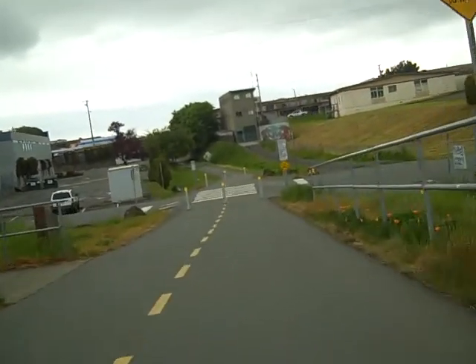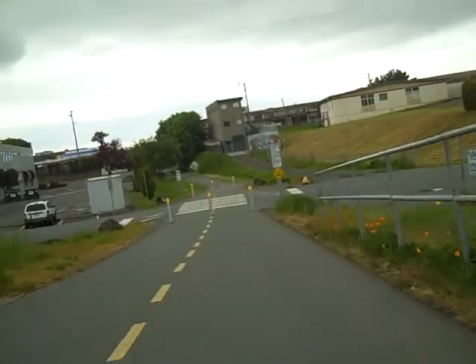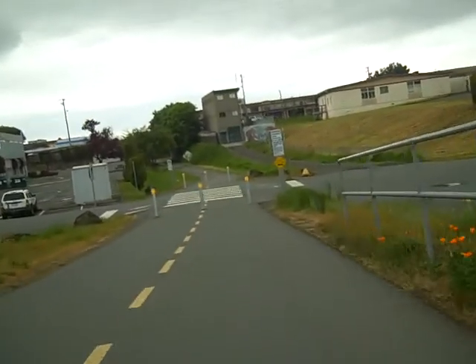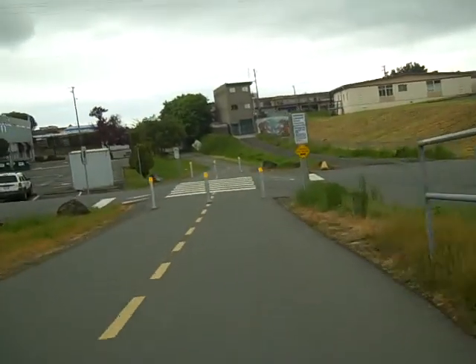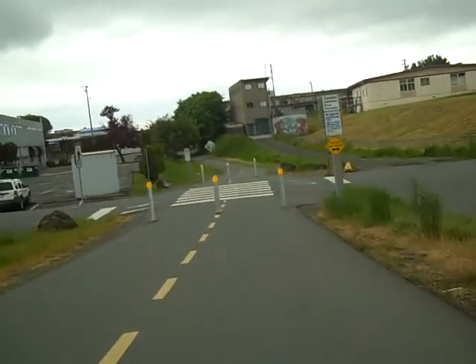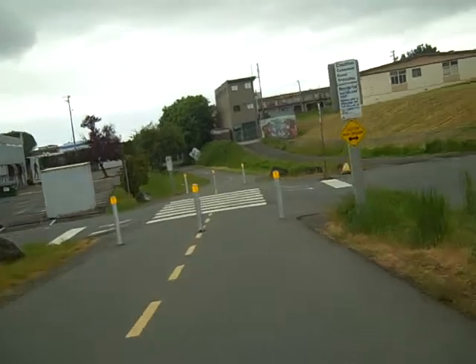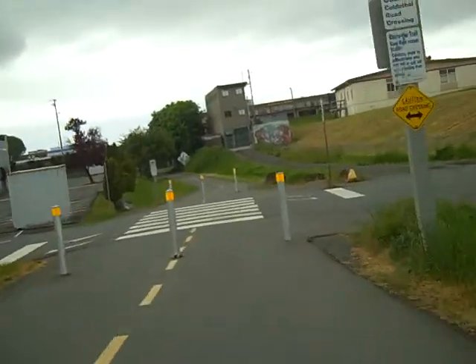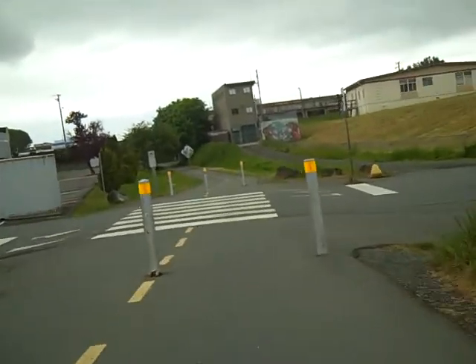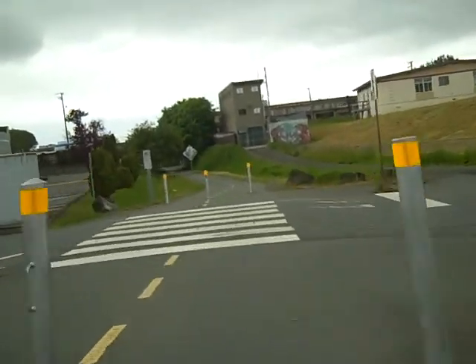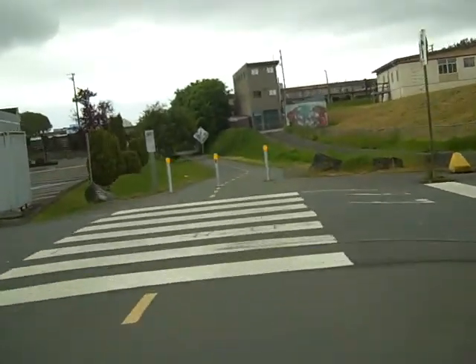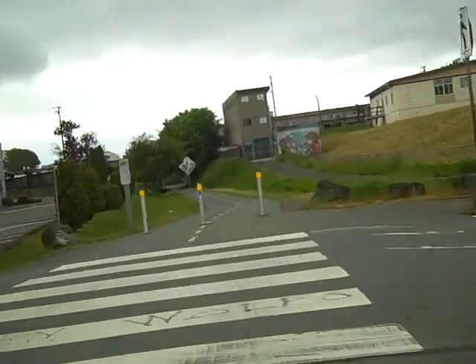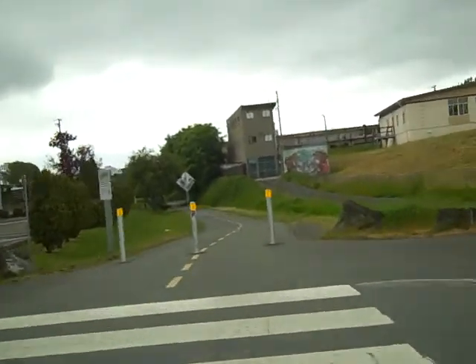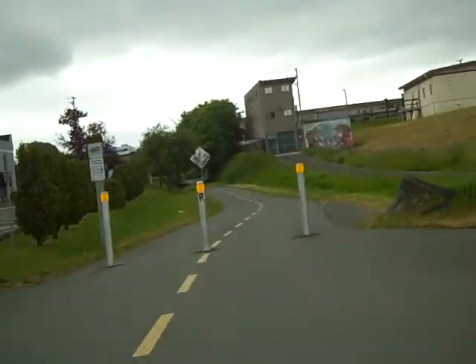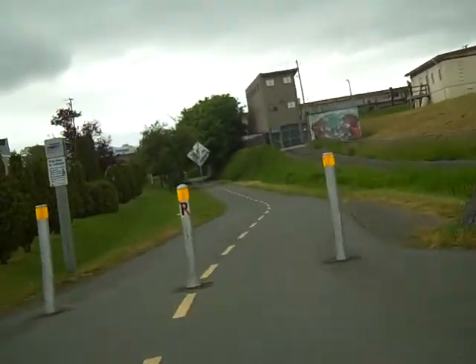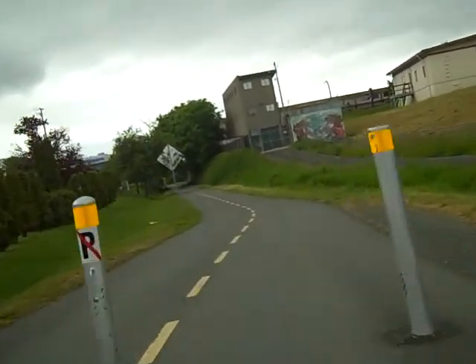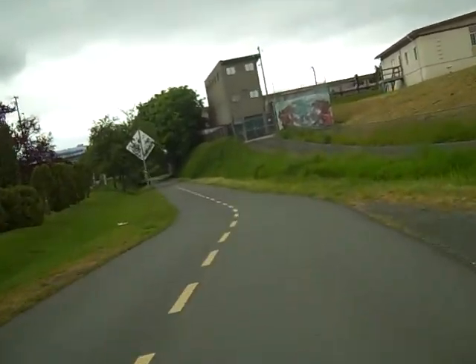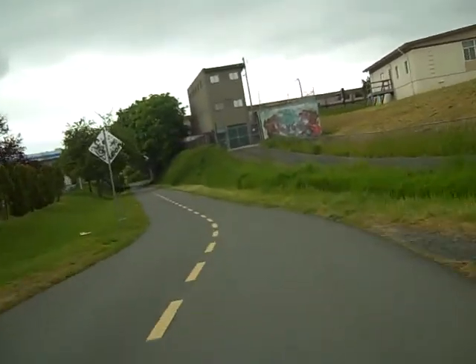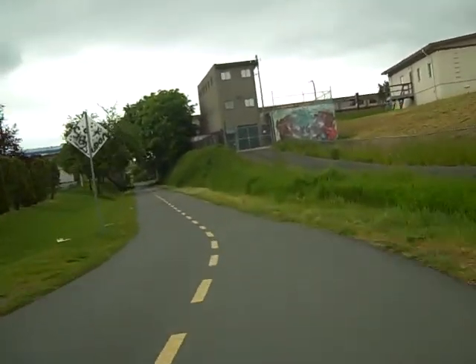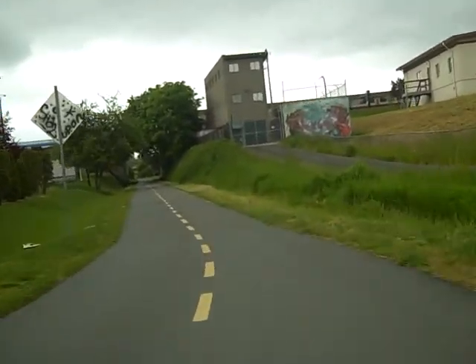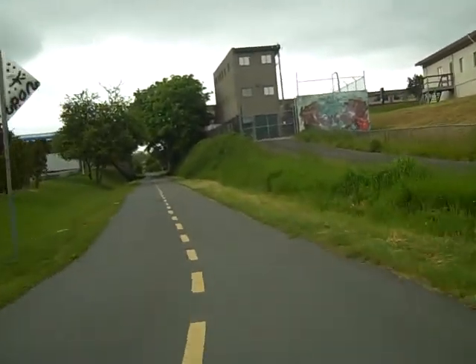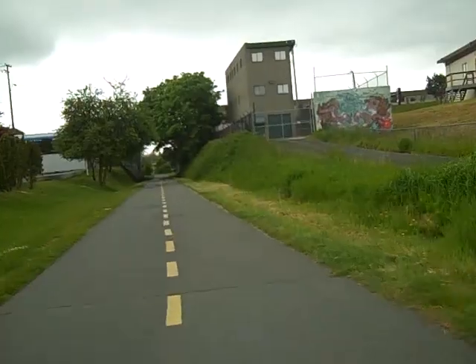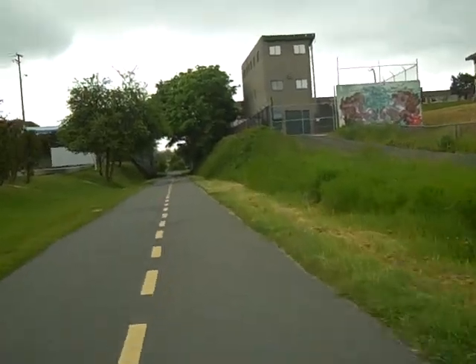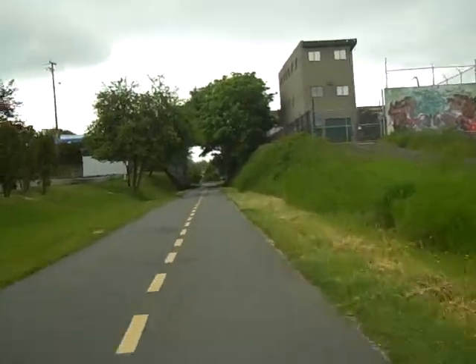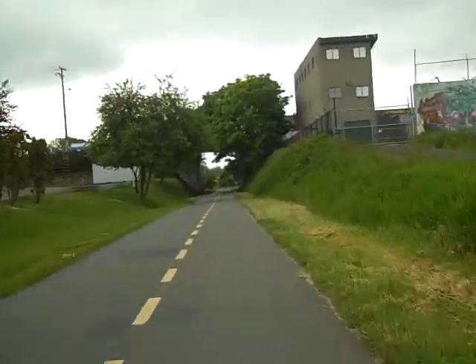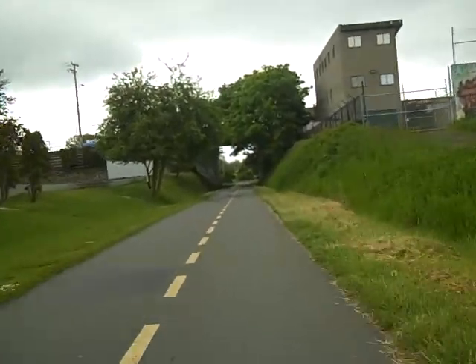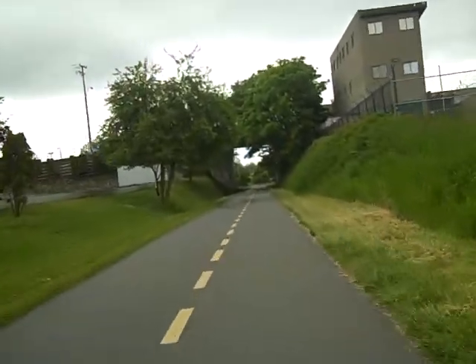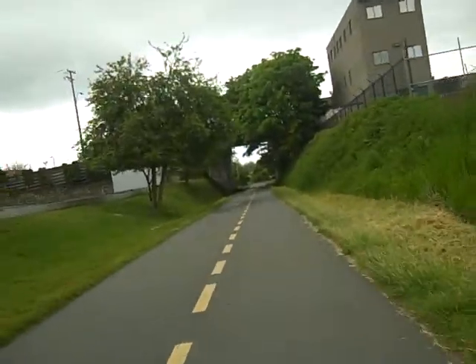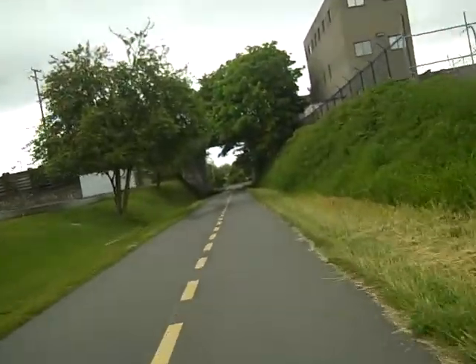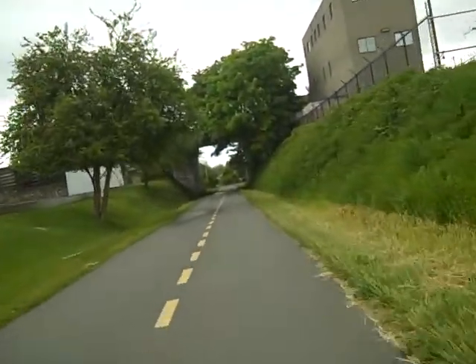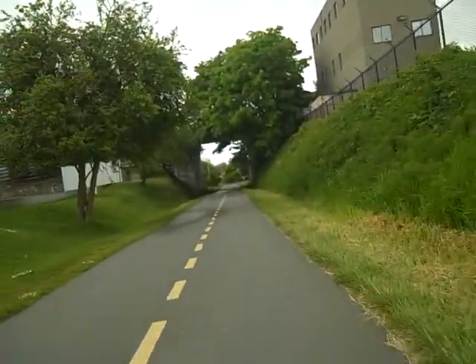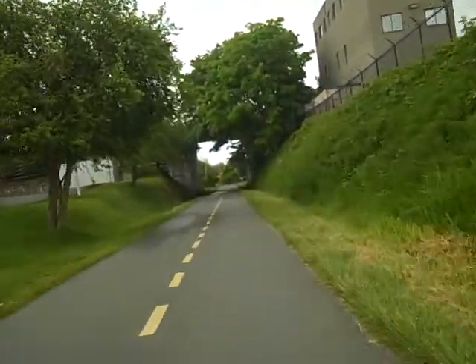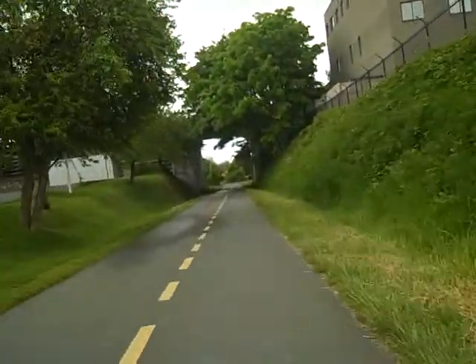All the road crossings are well marked — crosswalks on the more major roads. Cars have to stop; there are stop signs.